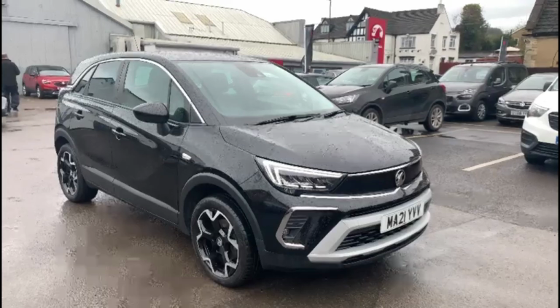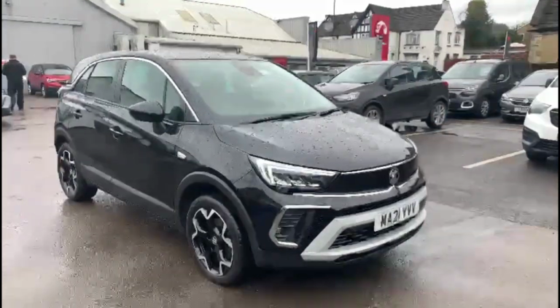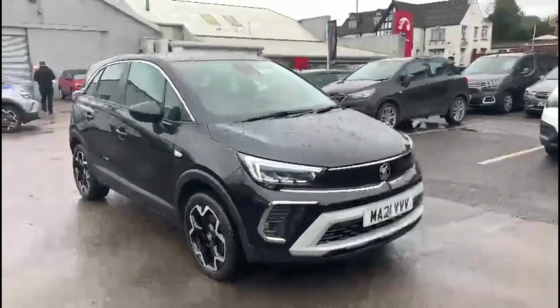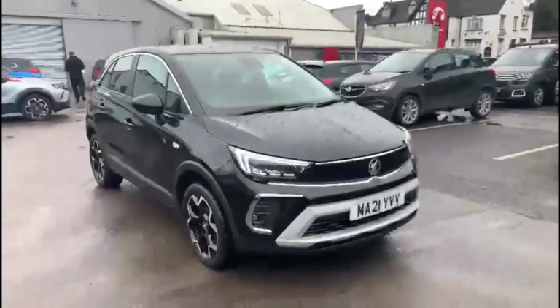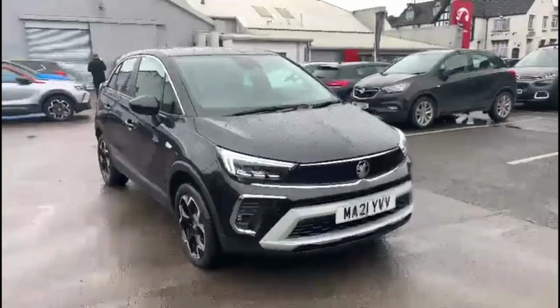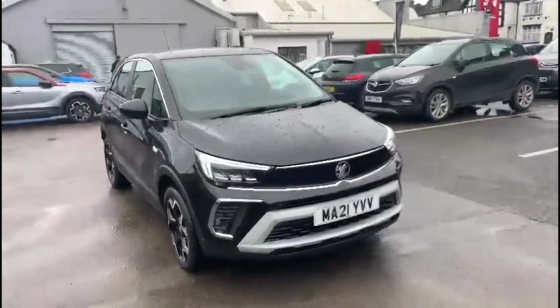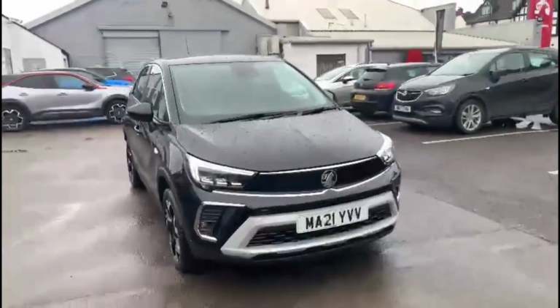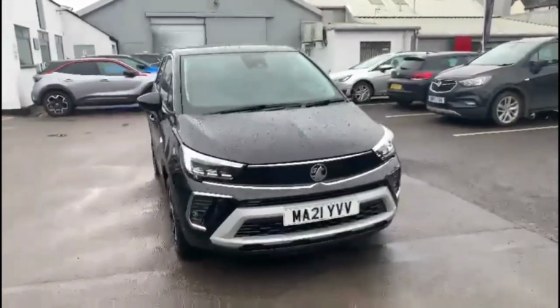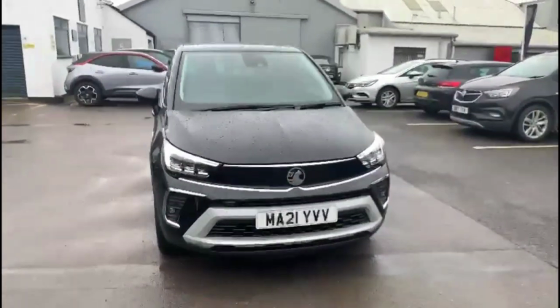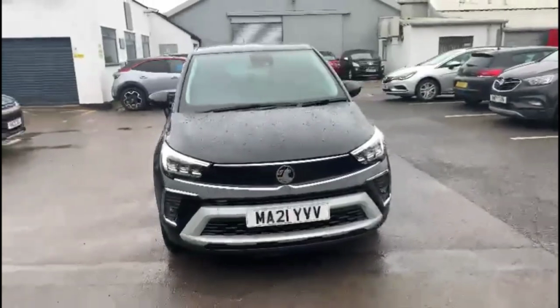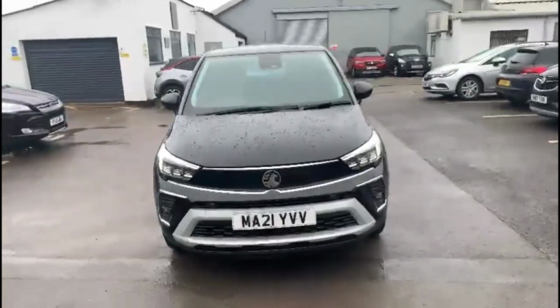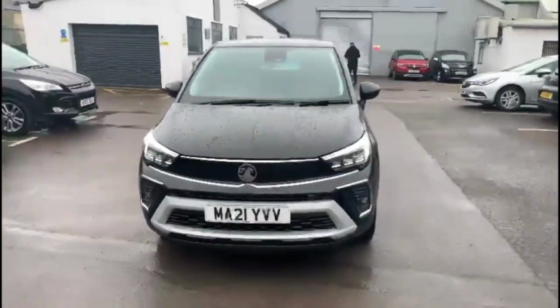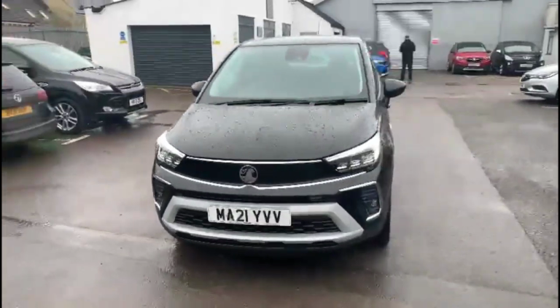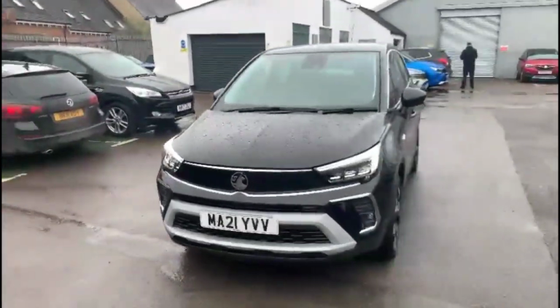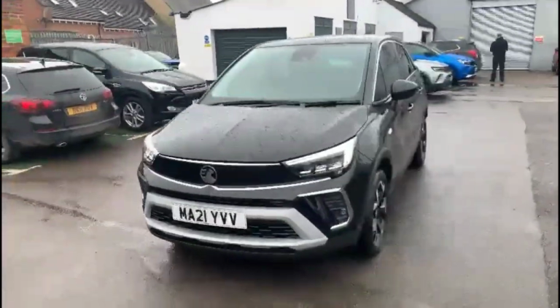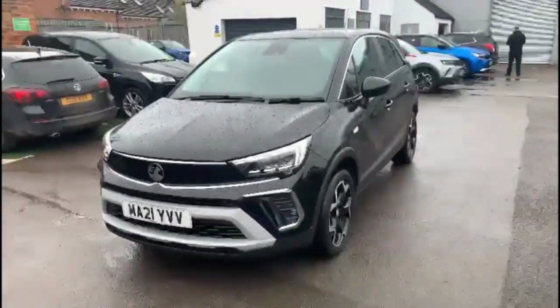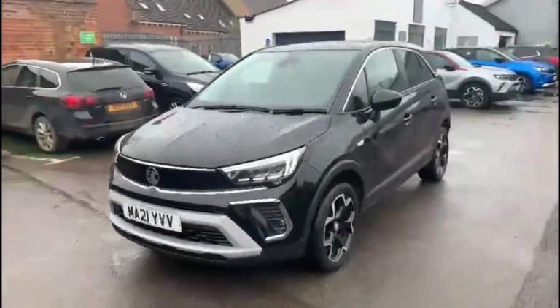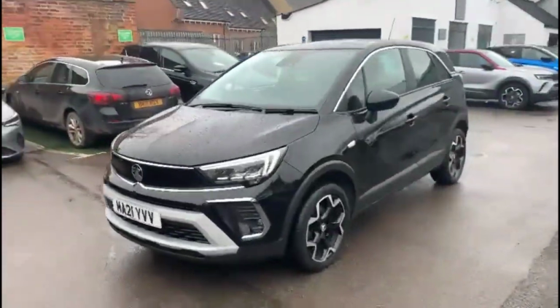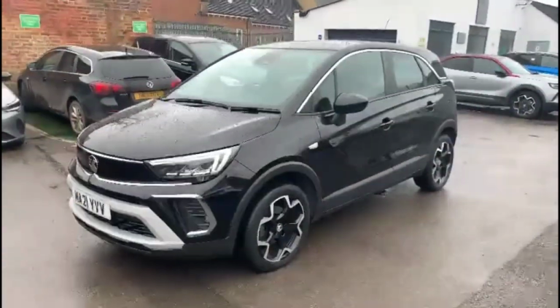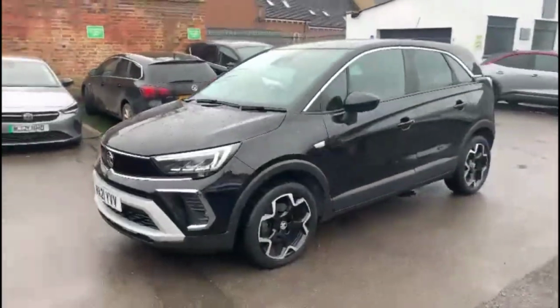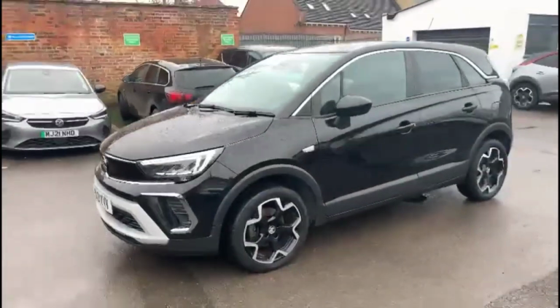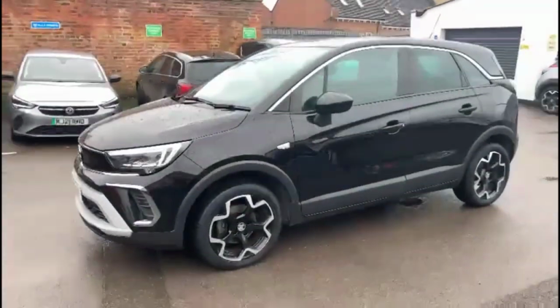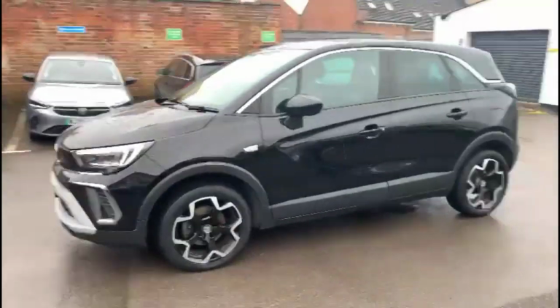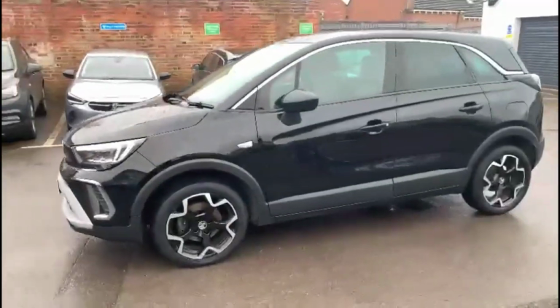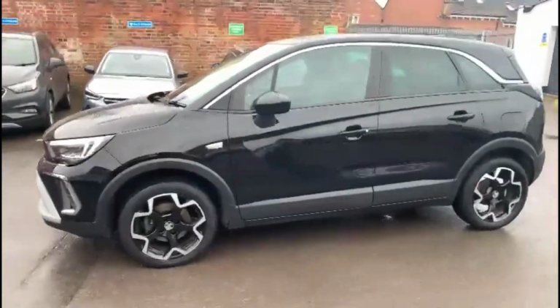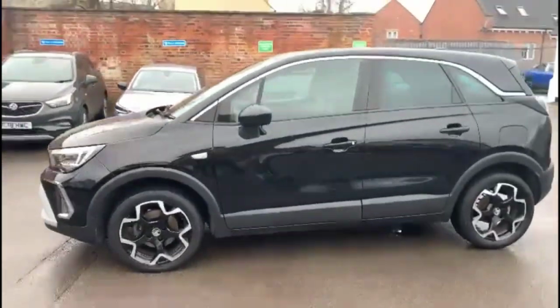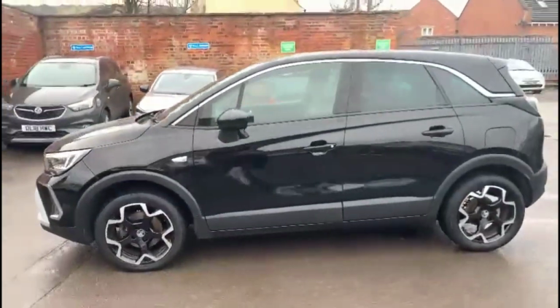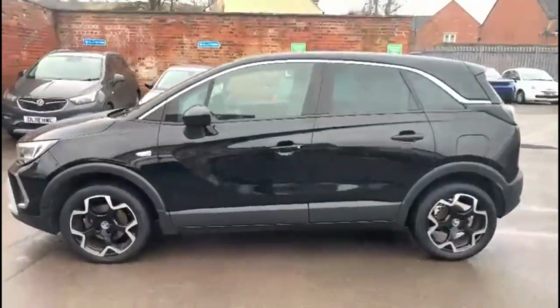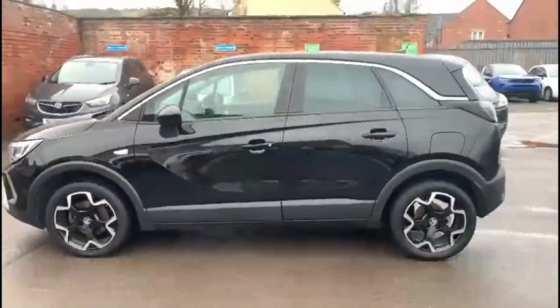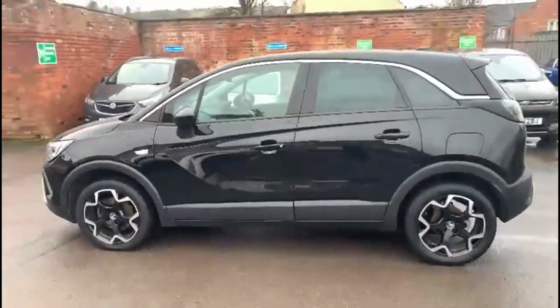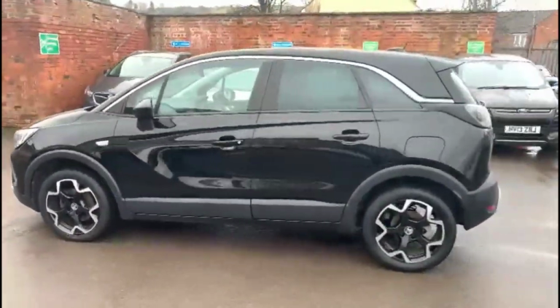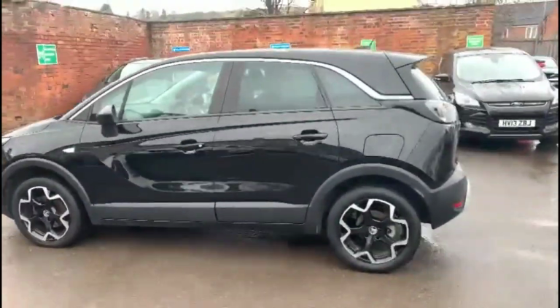Hello and welcome to Bayless Vauxhall. Today we're viewing a Vauxhall Crossland 1.2 Turbo Elite Nav. This vehicle has covered 19,996 miles and has finished in black. It also comes with Bayless warranty with the option to extend it to 36 months.